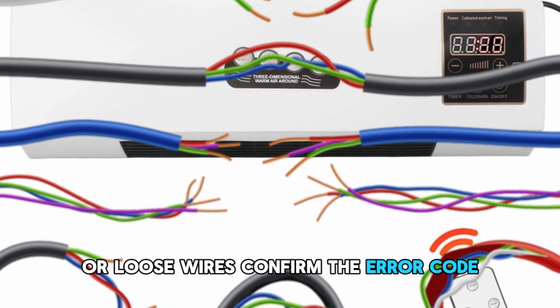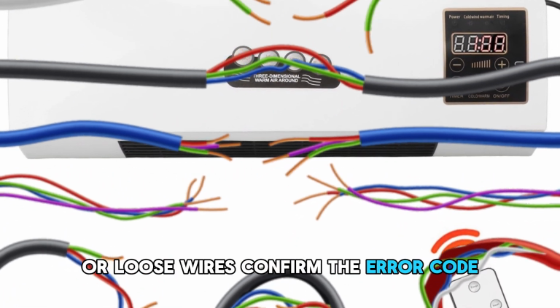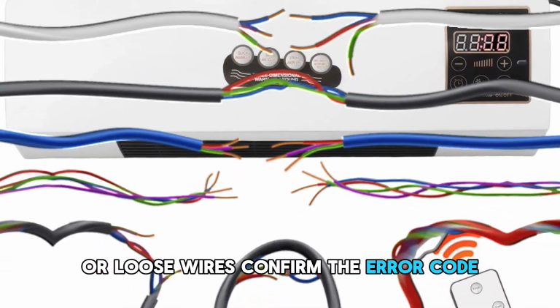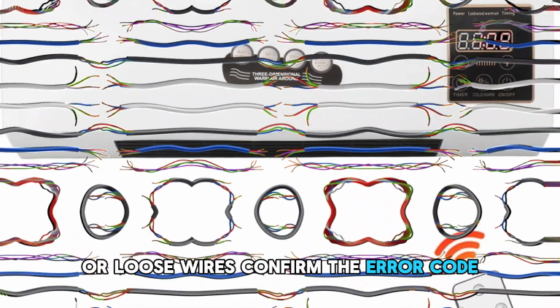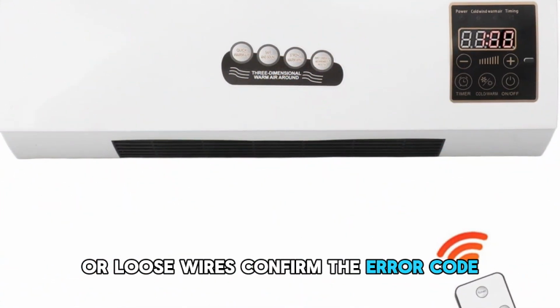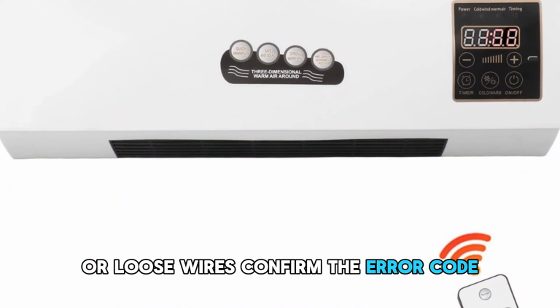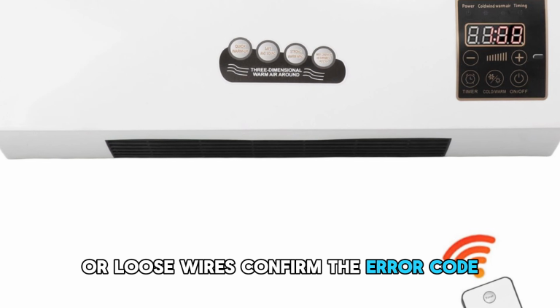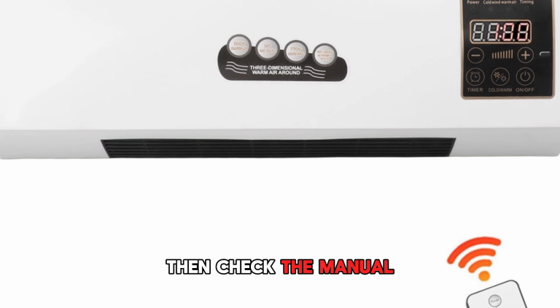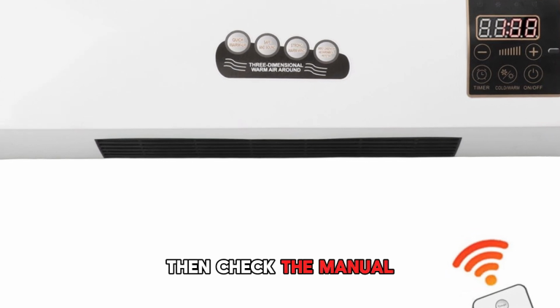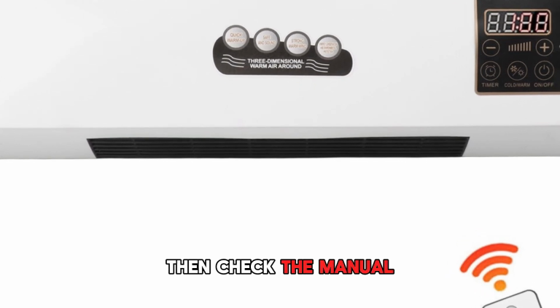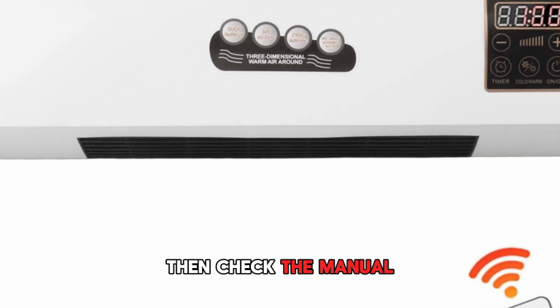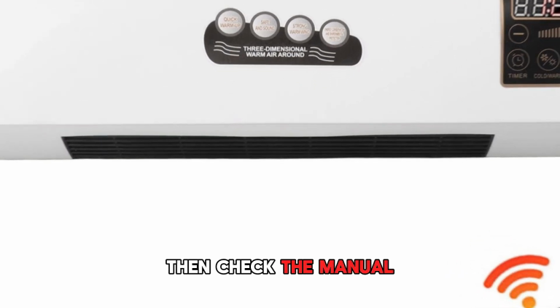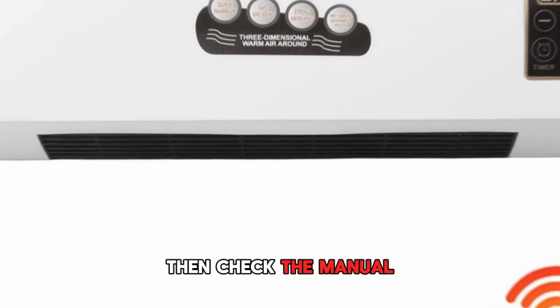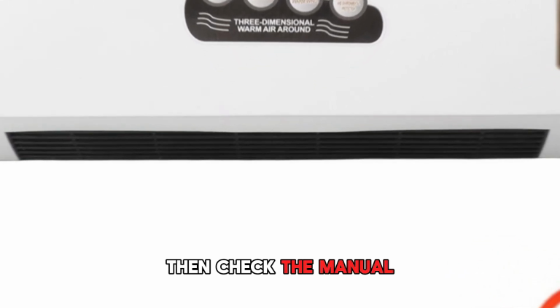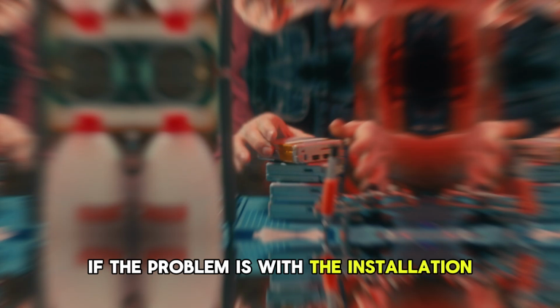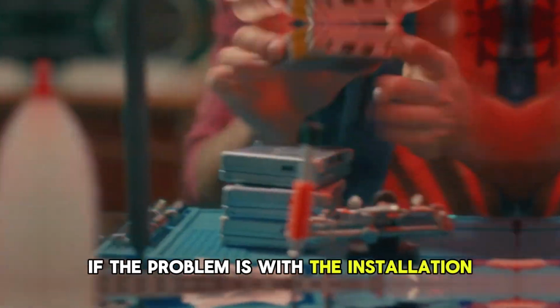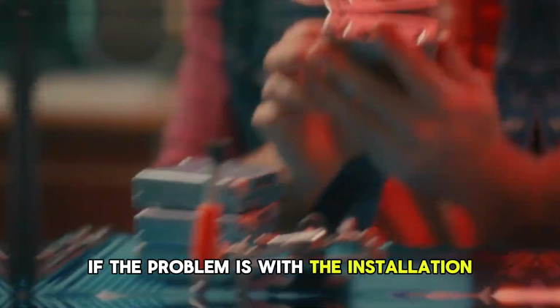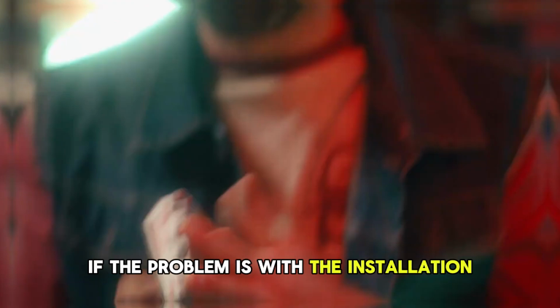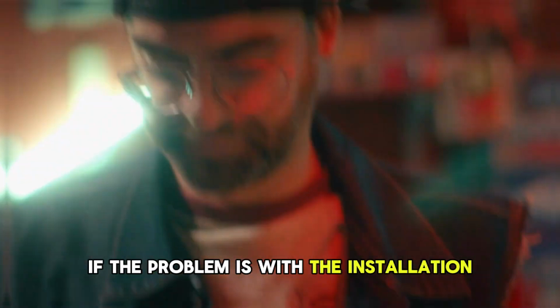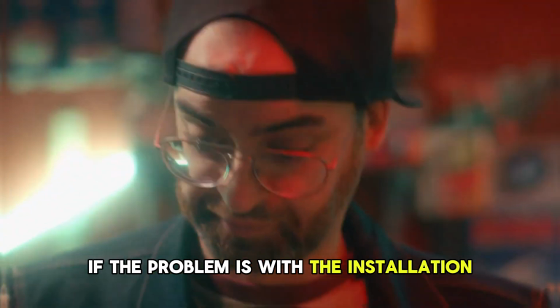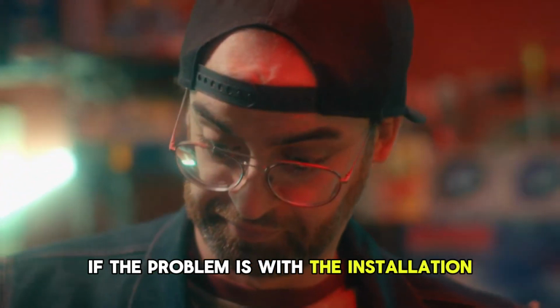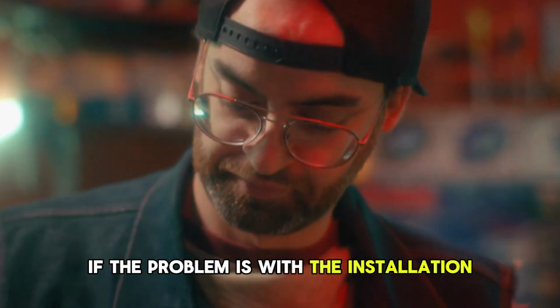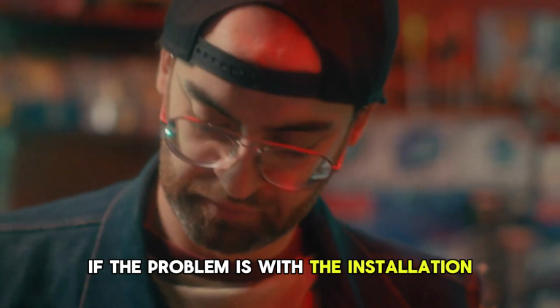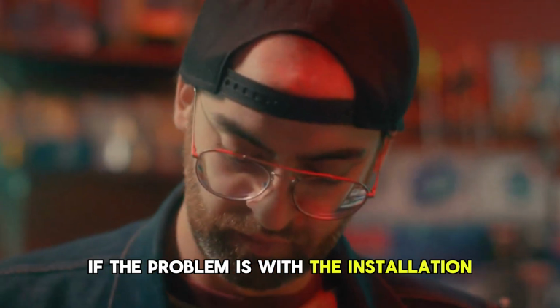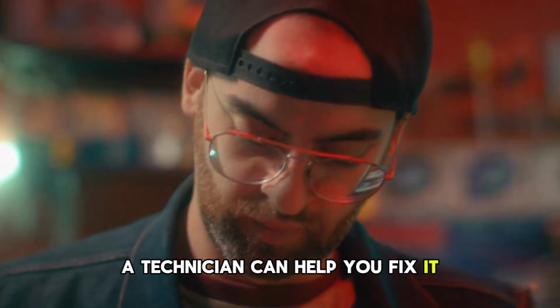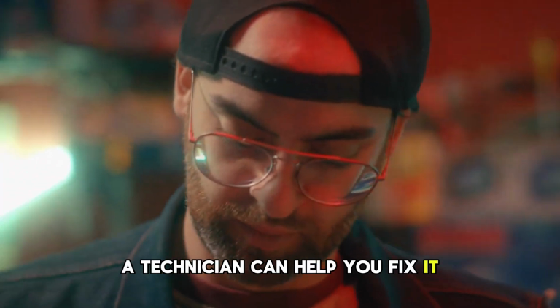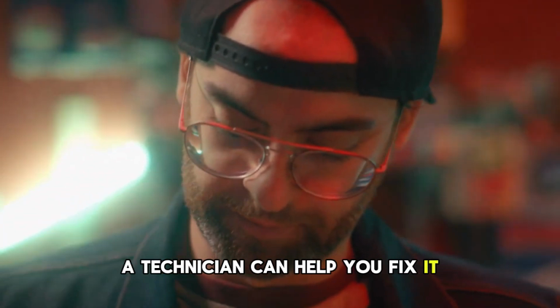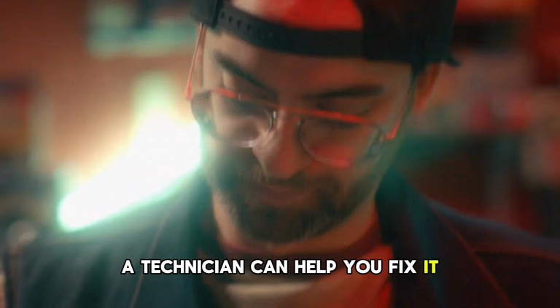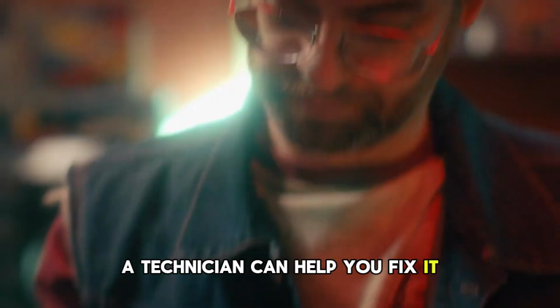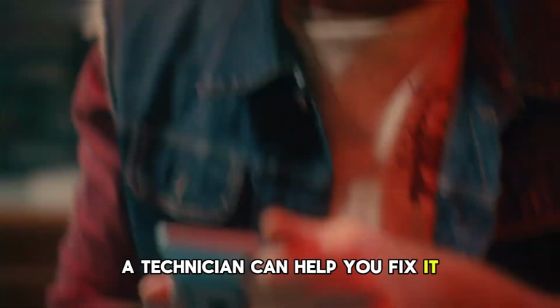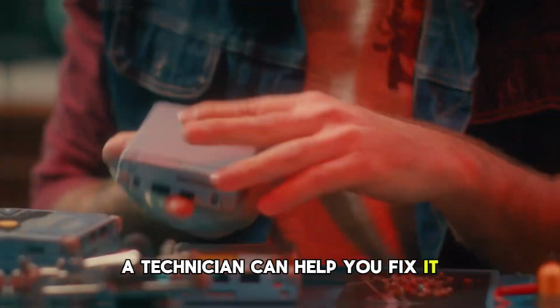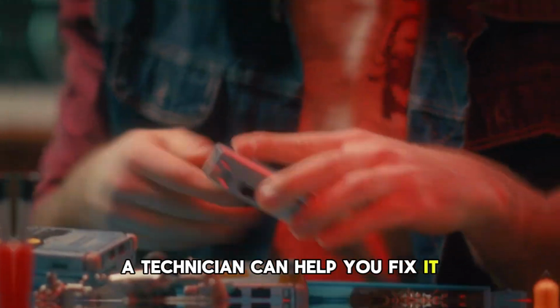Confirm the error code, then check the manual. If the problem is with the installation, a technician can help you fix it.